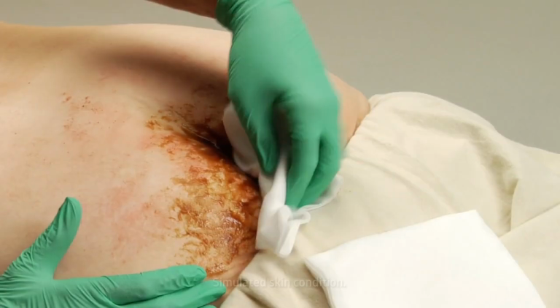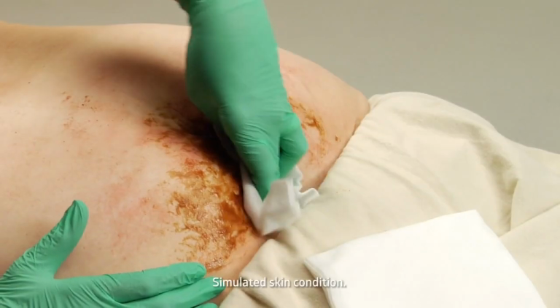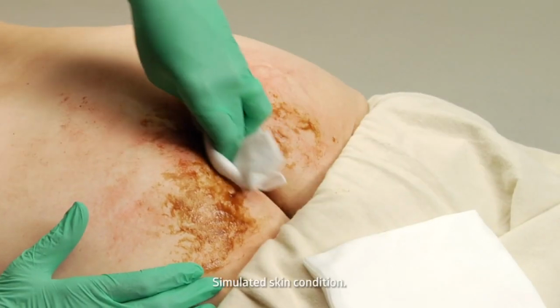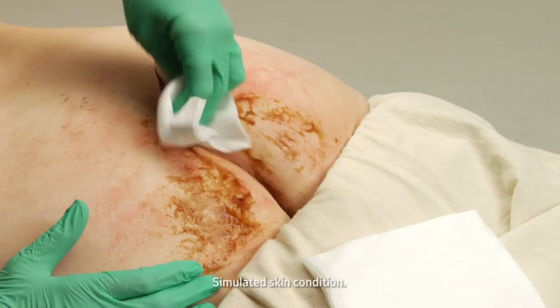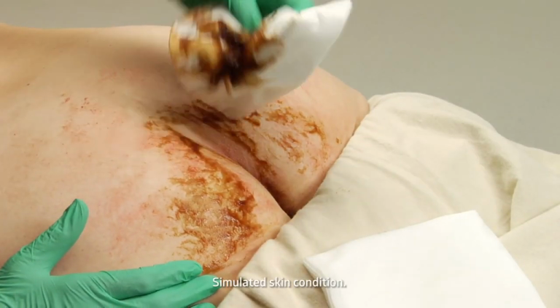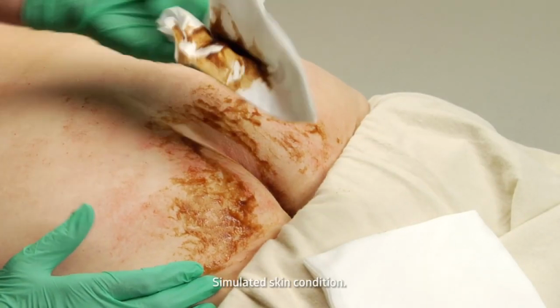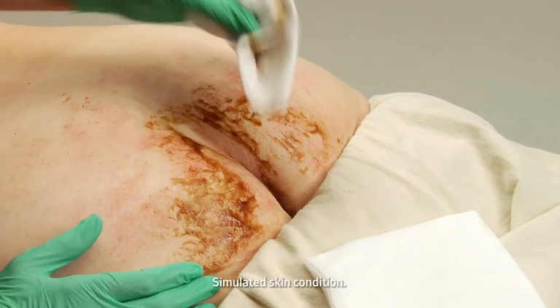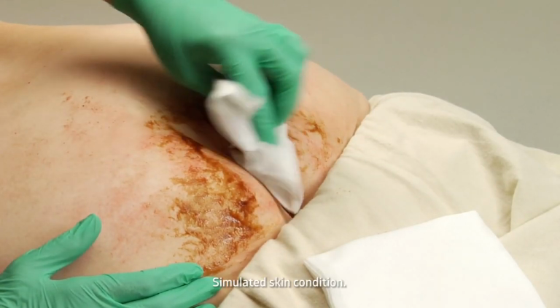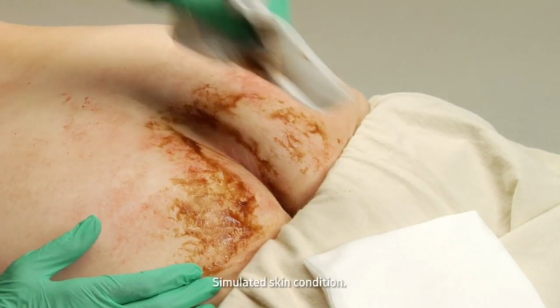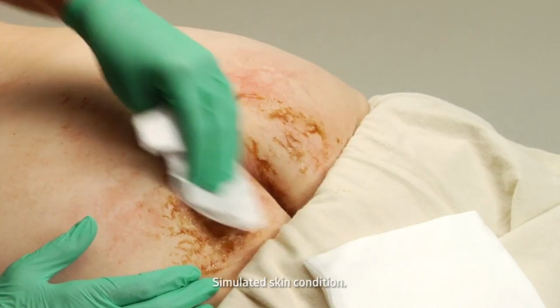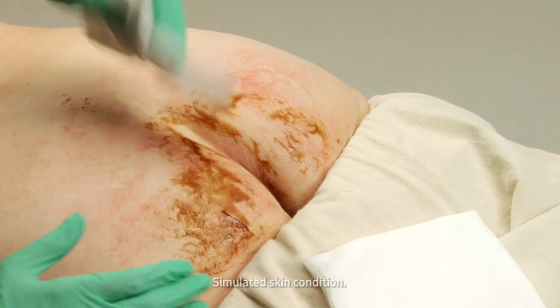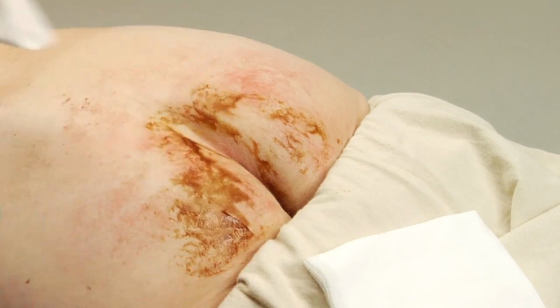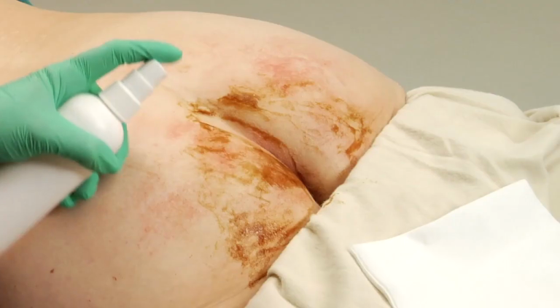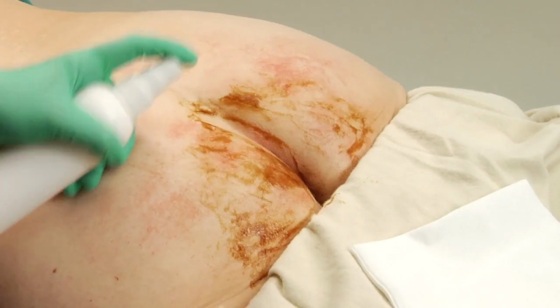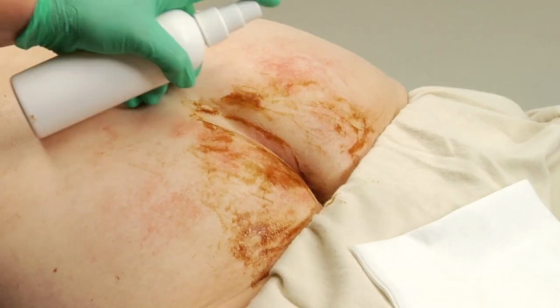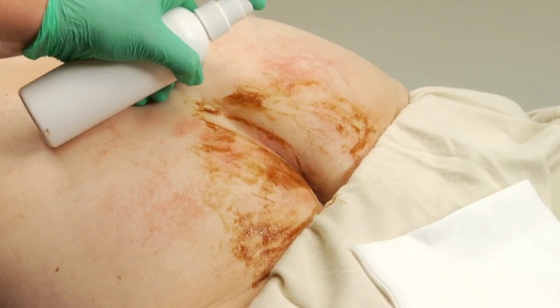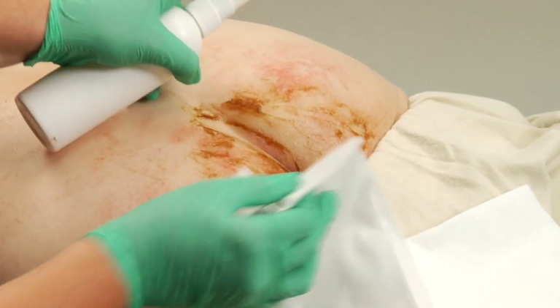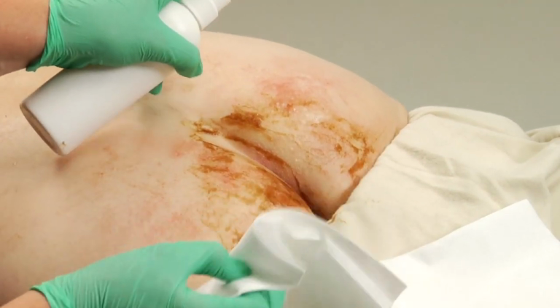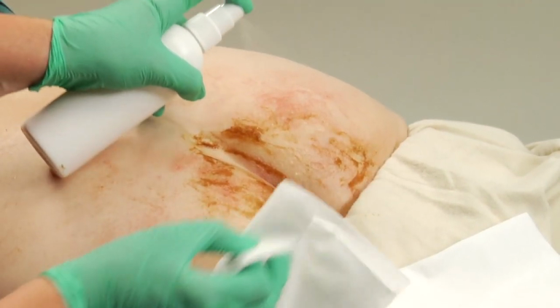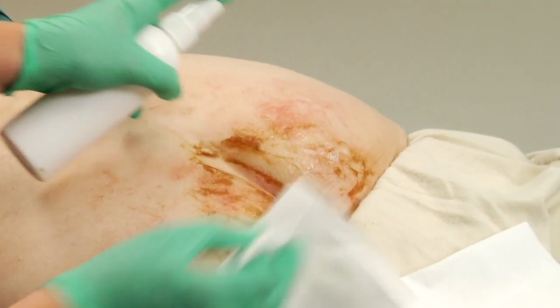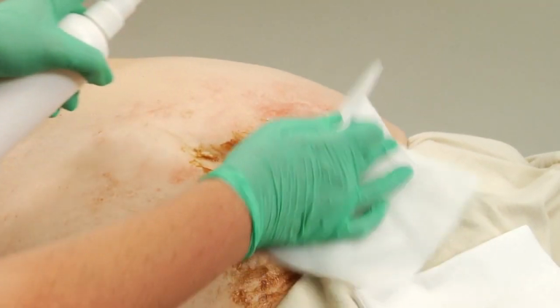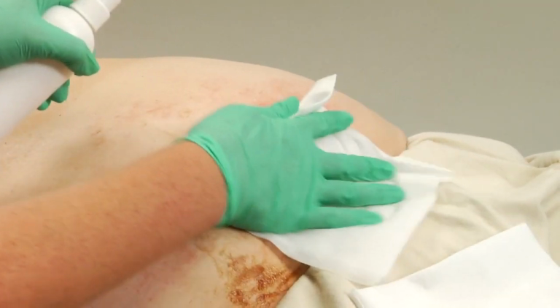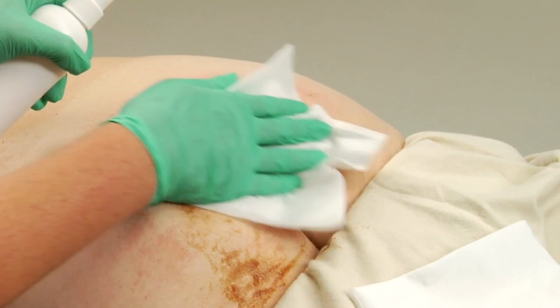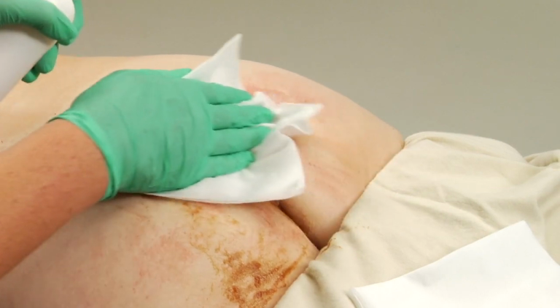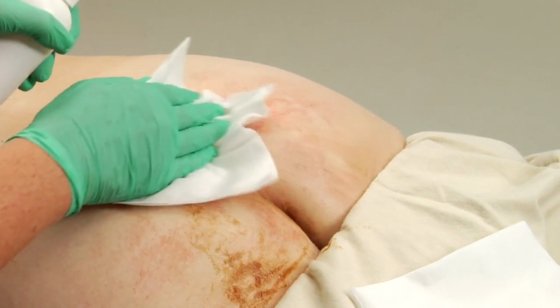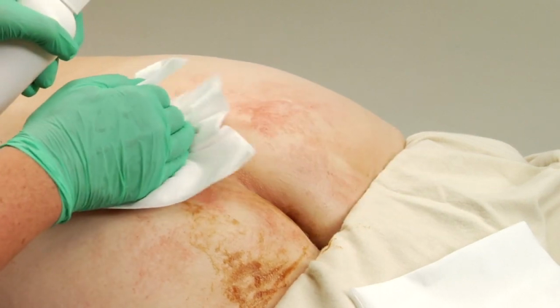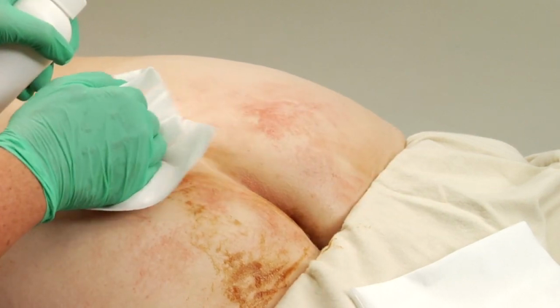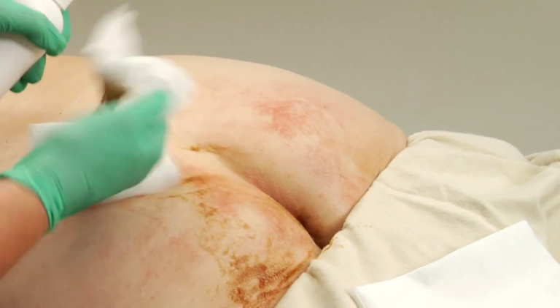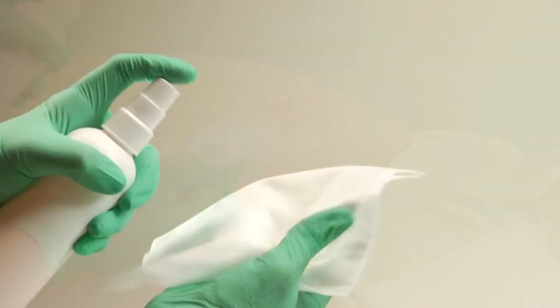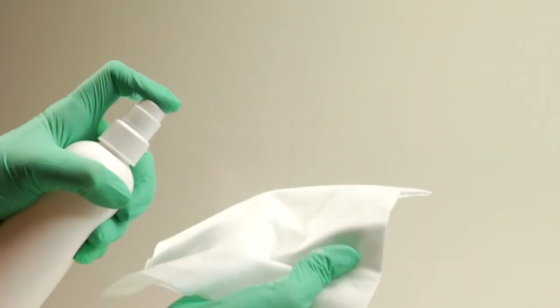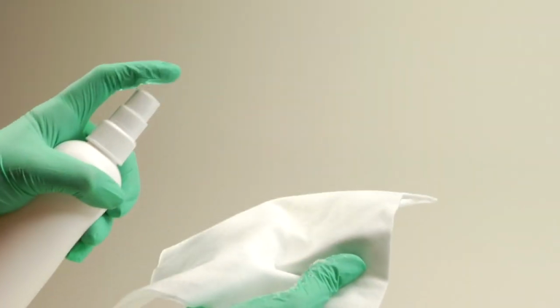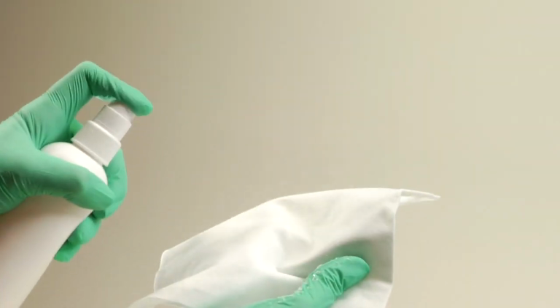After an incontinent episode, wipe away the urine and/or feces. For routine cleansing and cleansing of soiled or odorous areas on the body, spray directly onto the skin or apply to a damp cloth.